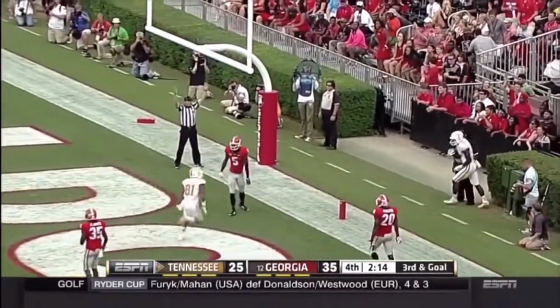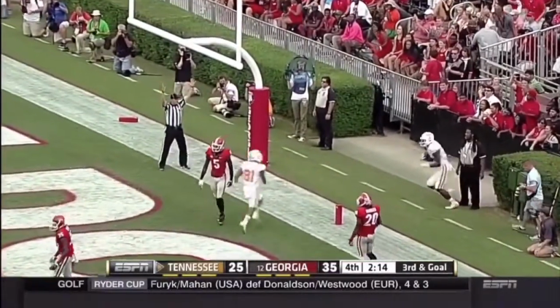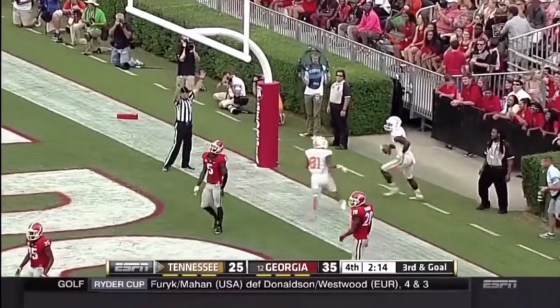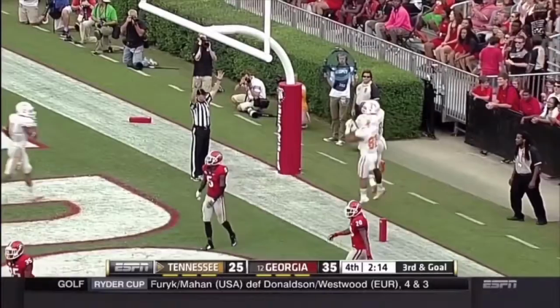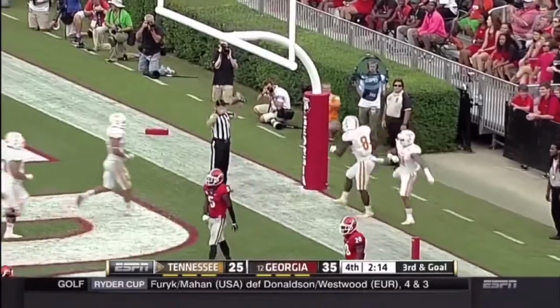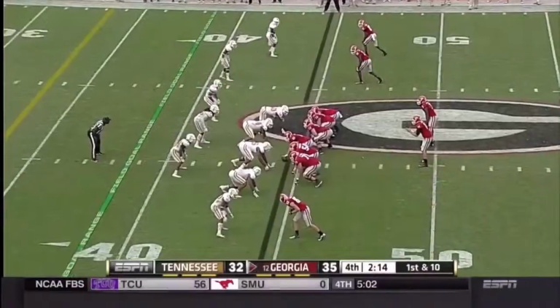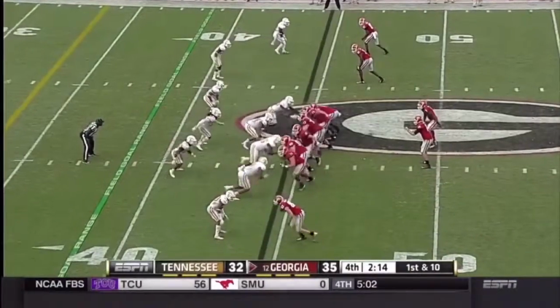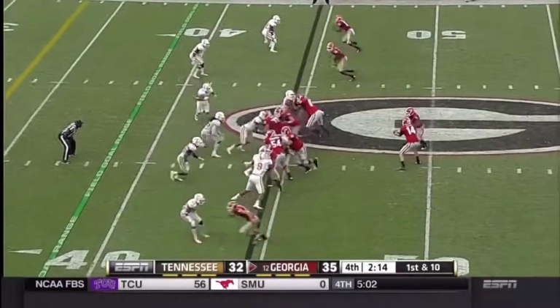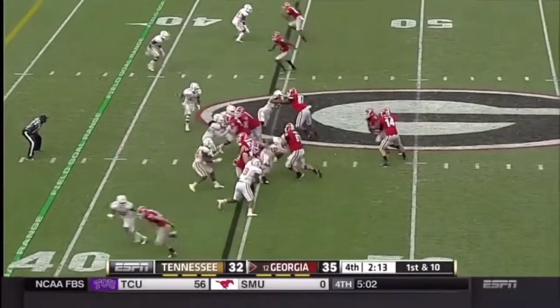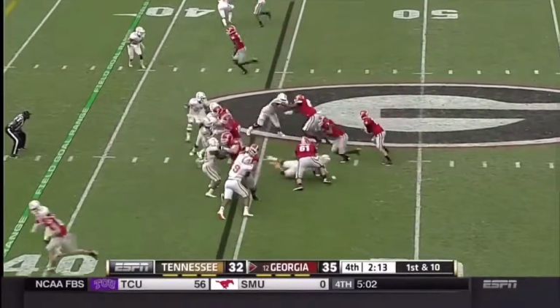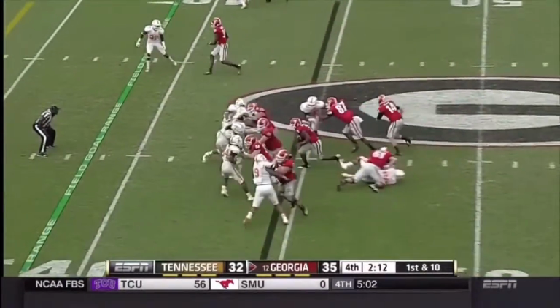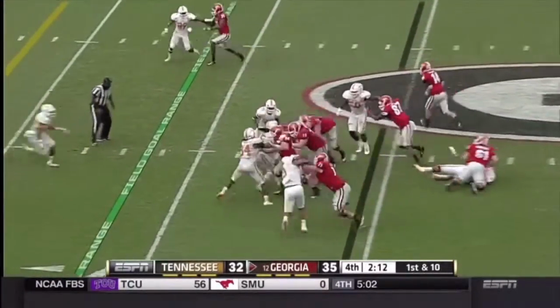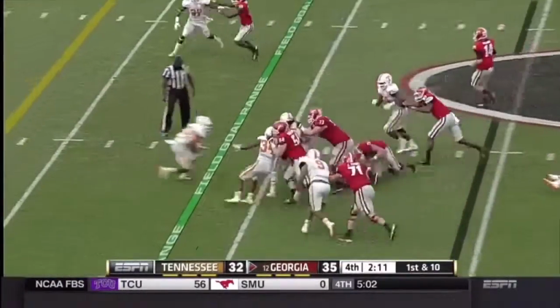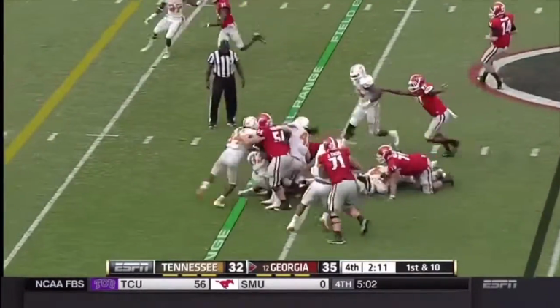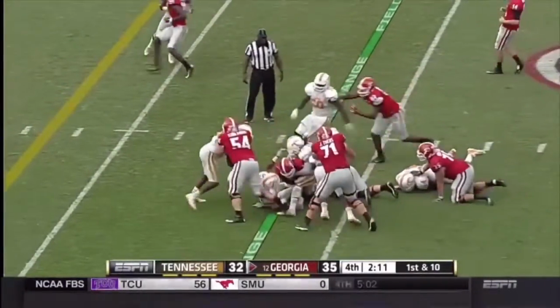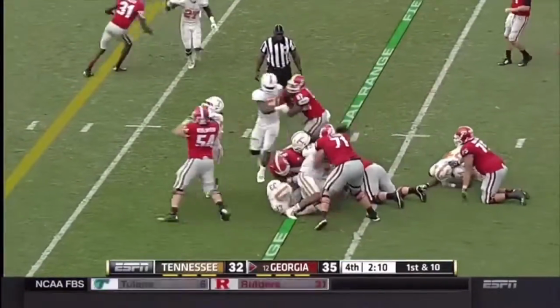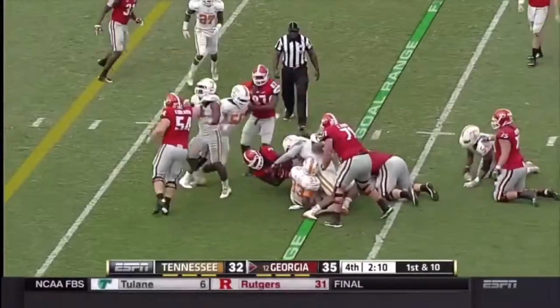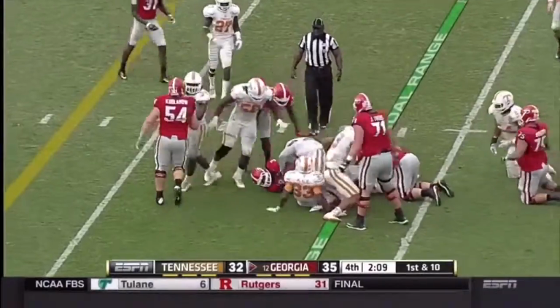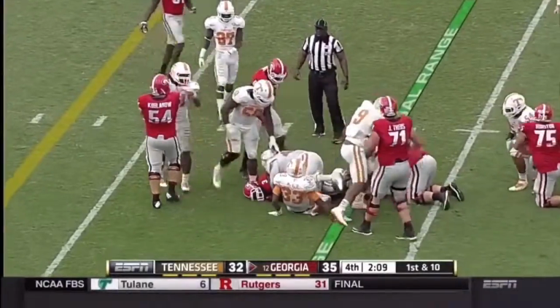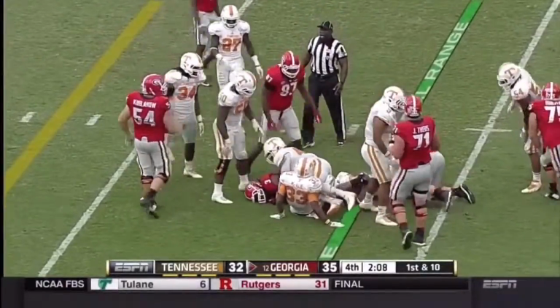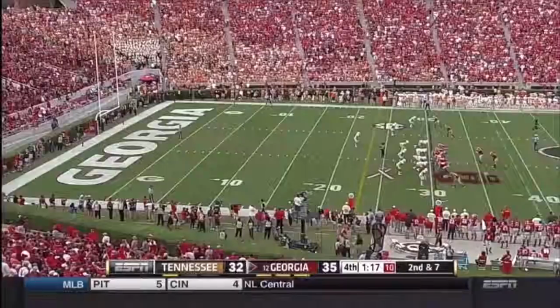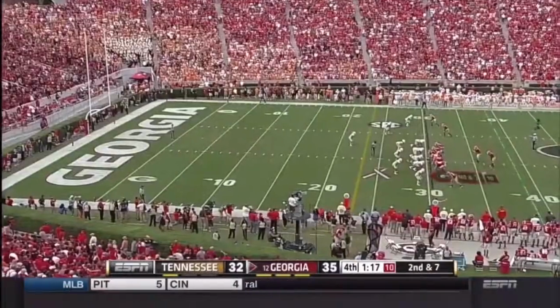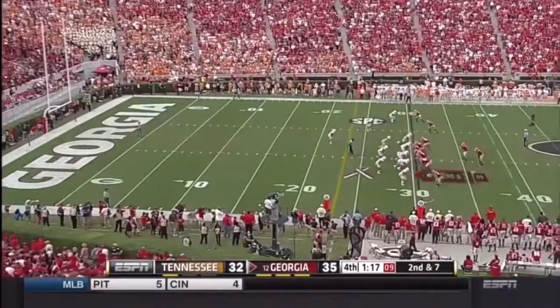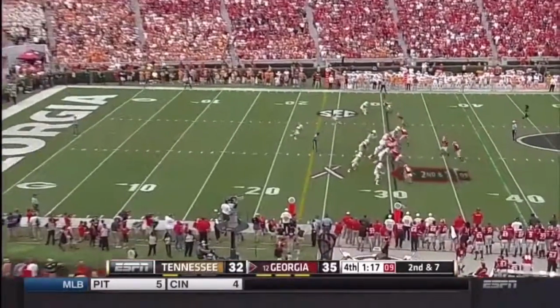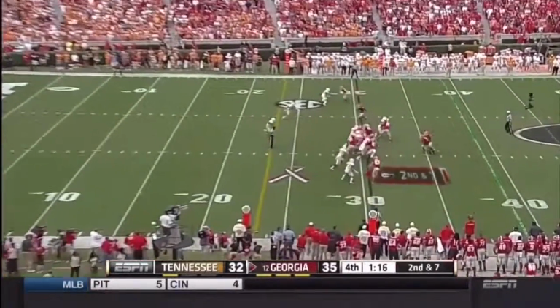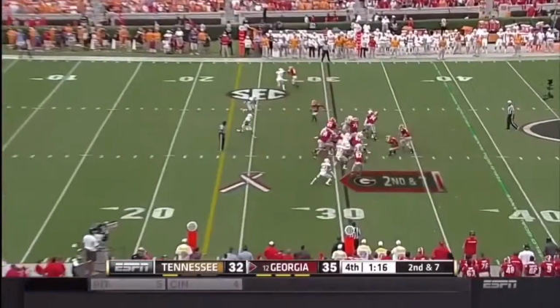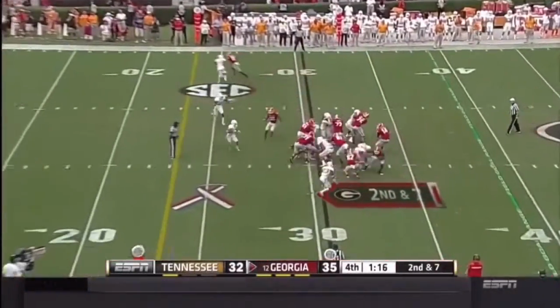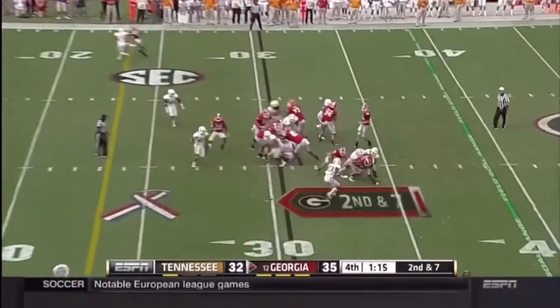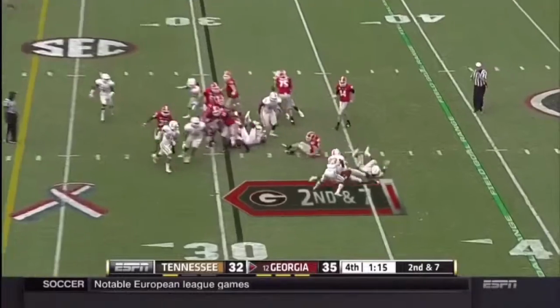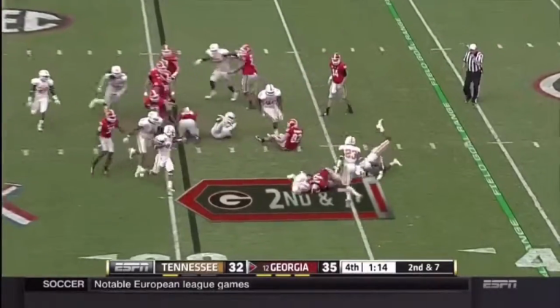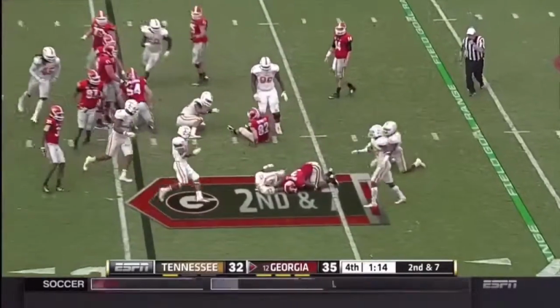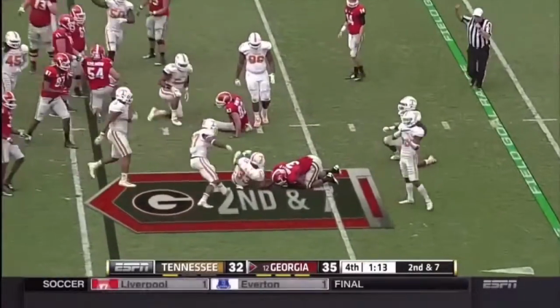There he is — Marquez North. First down Georgia, and he'll give it to the big dog Gurley. Big hole to the 38. Second down and seven, Gurley again and he's taken down for a loss.